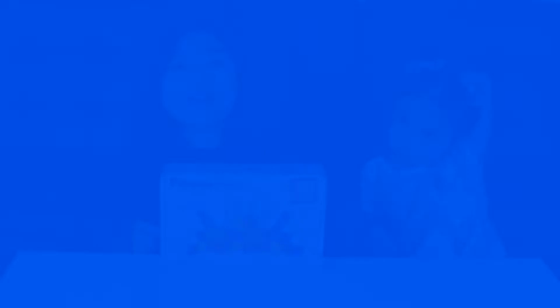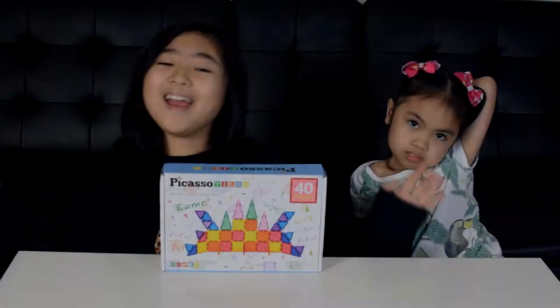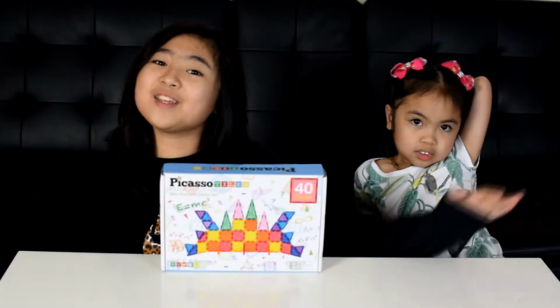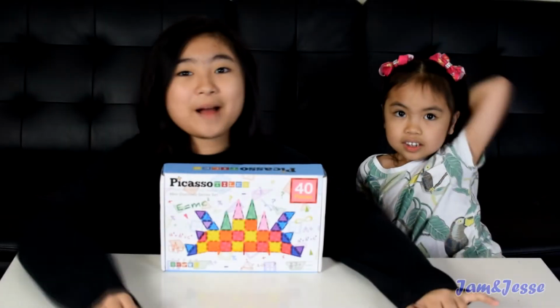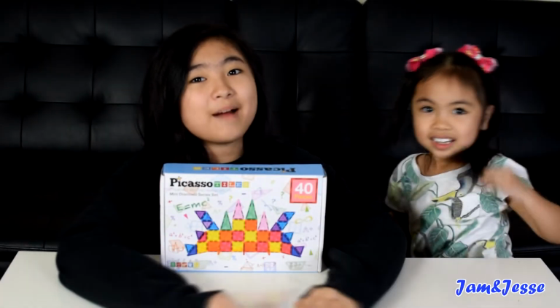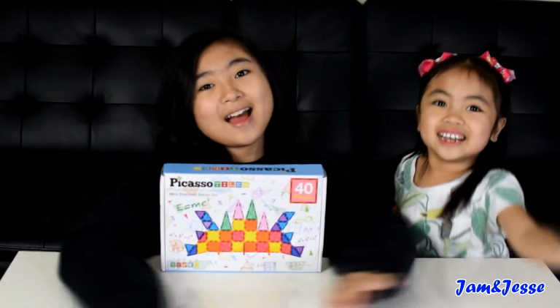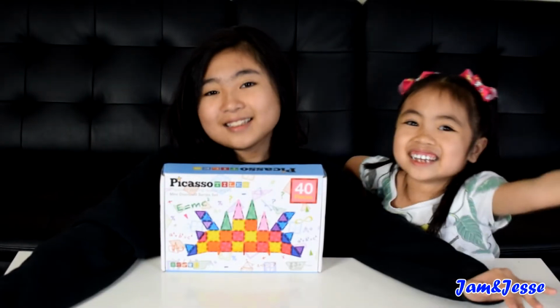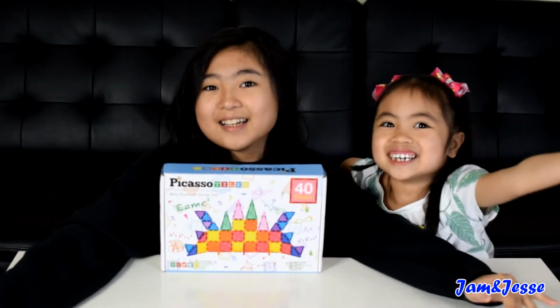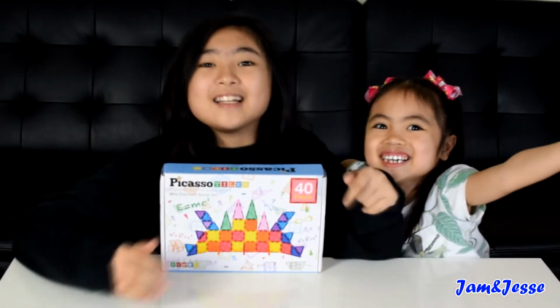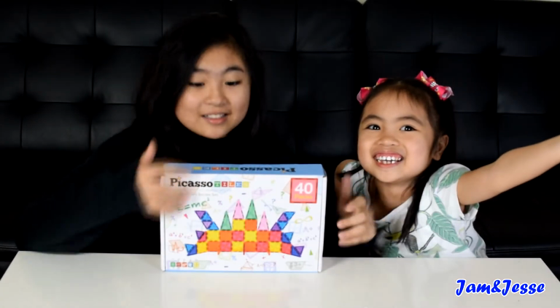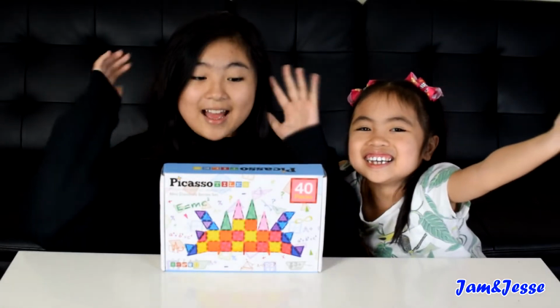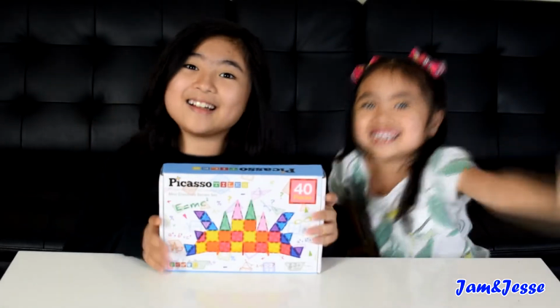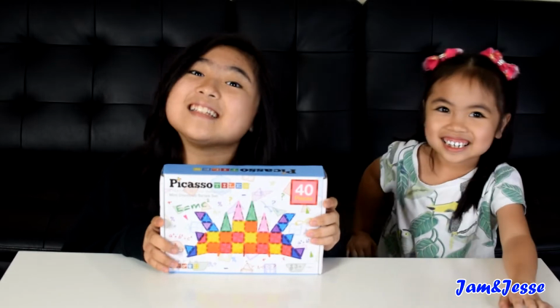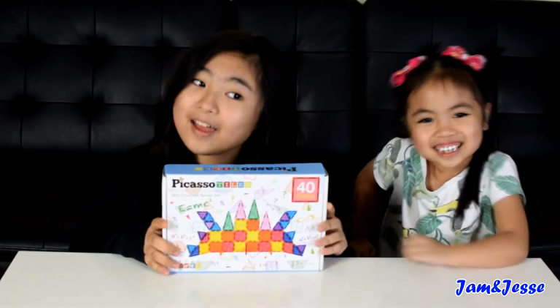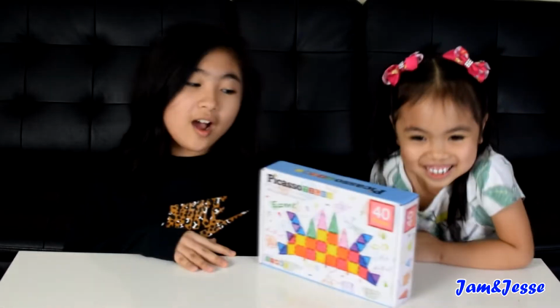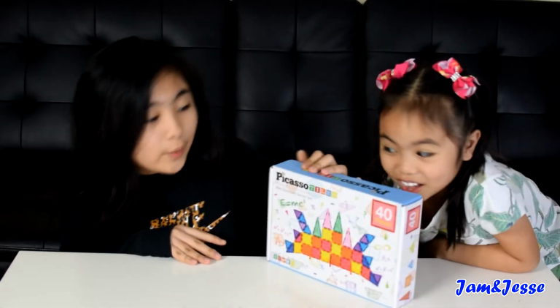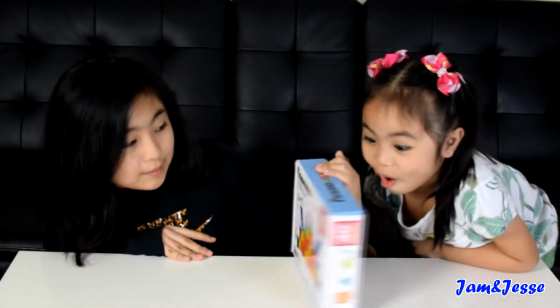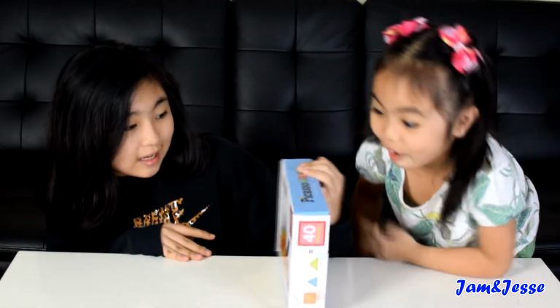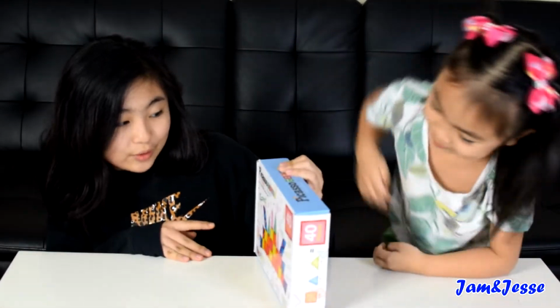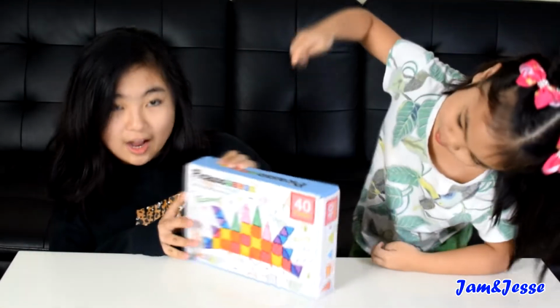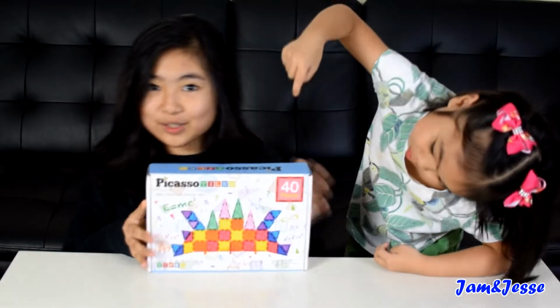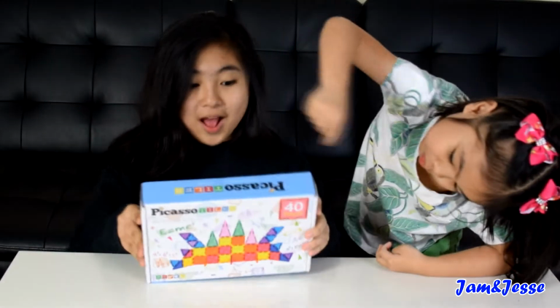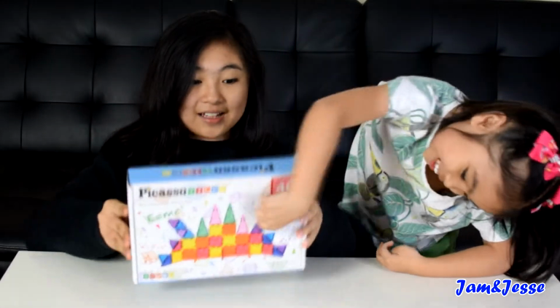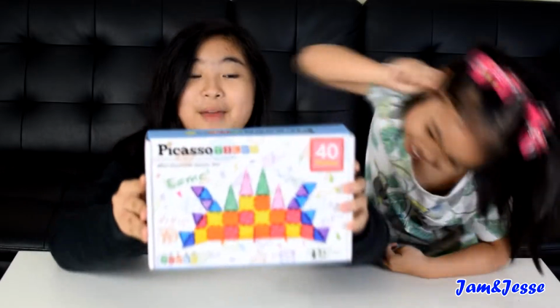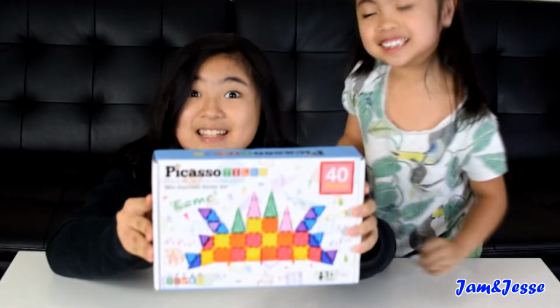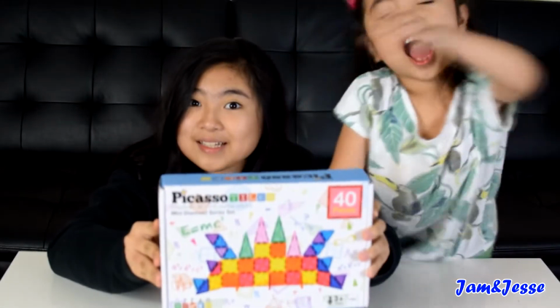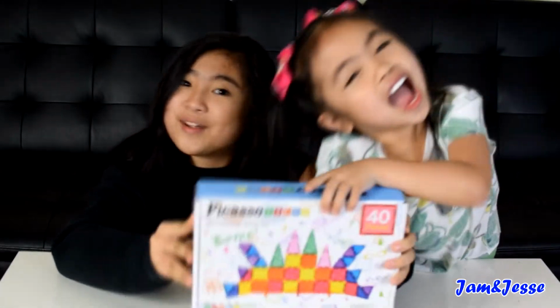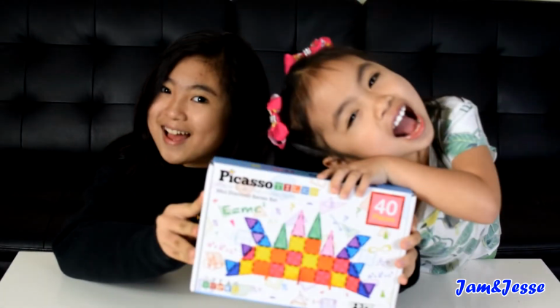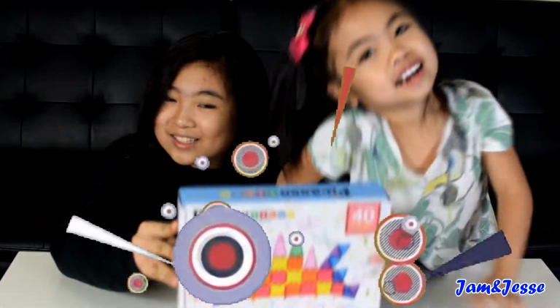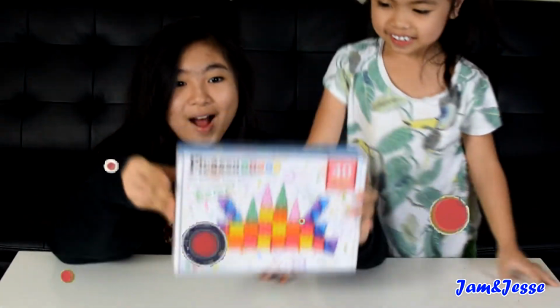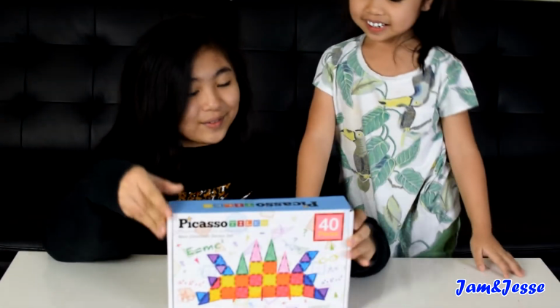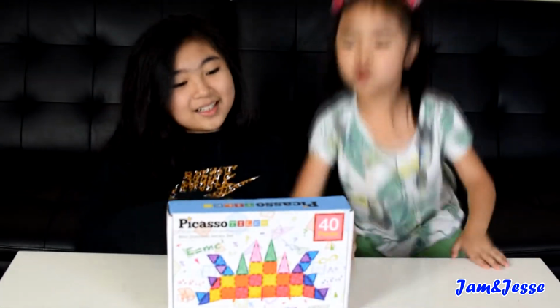Hey guys, and welcome back to Jam and Dizzy! Today we are going to be checking out the Picasso Tiles Mini Diamond Series Set! Woo! Wow!